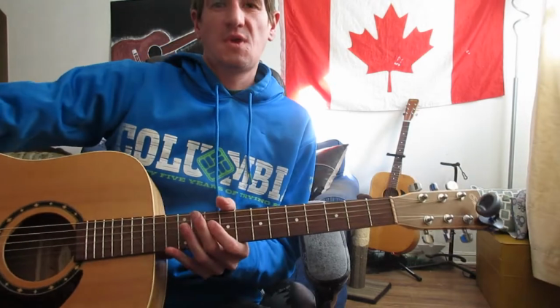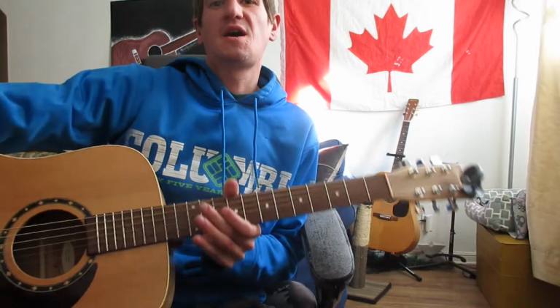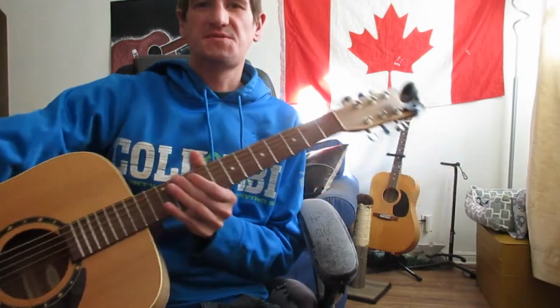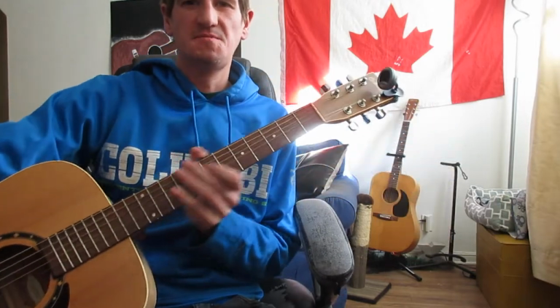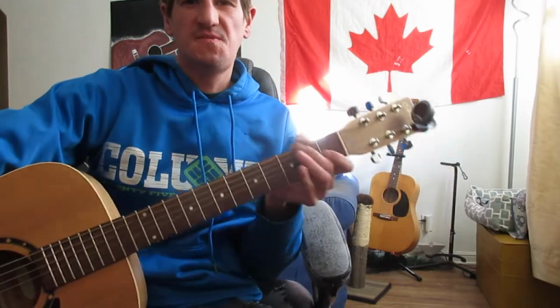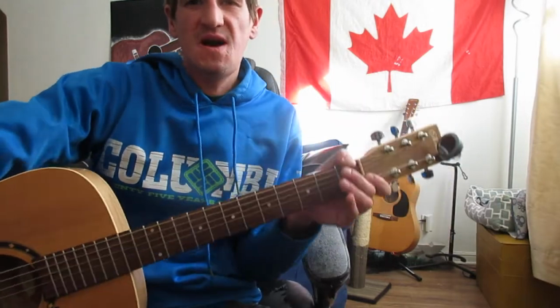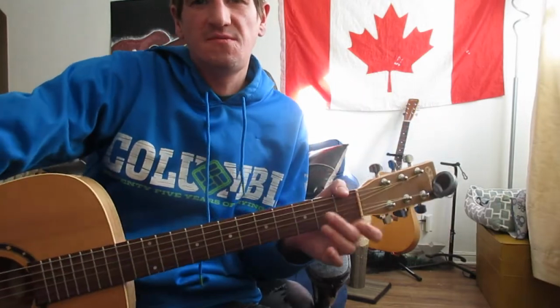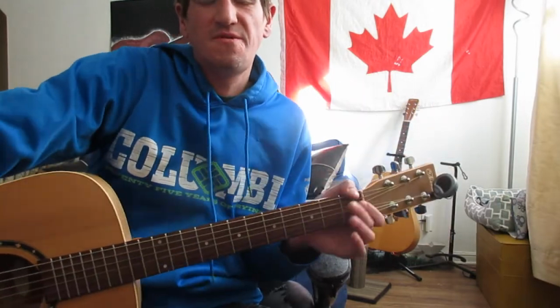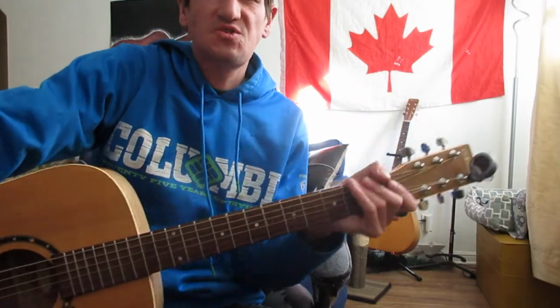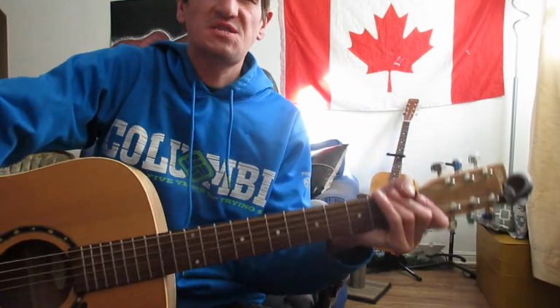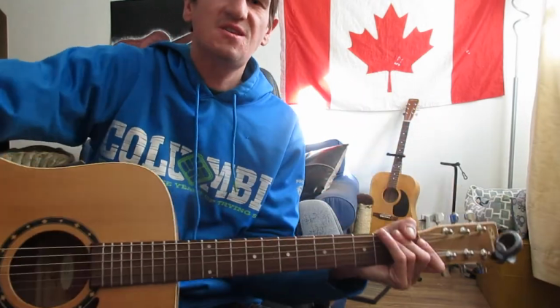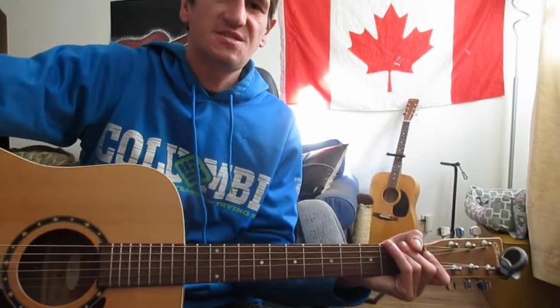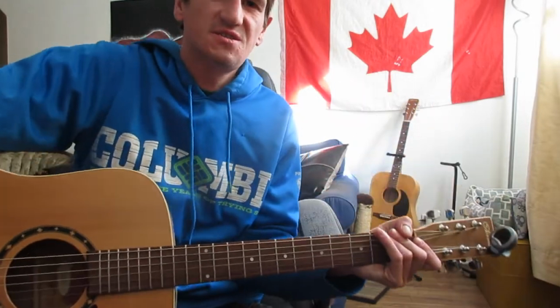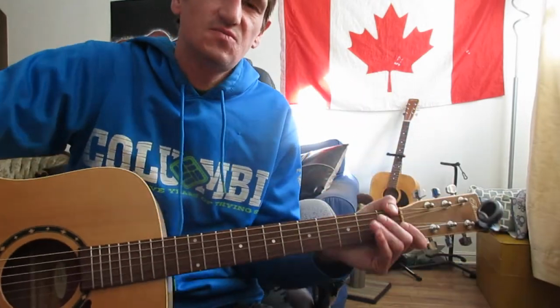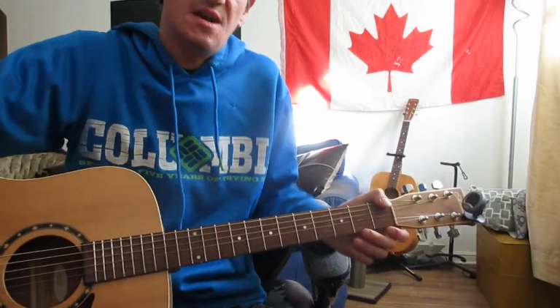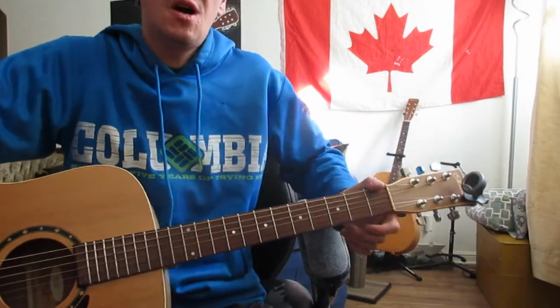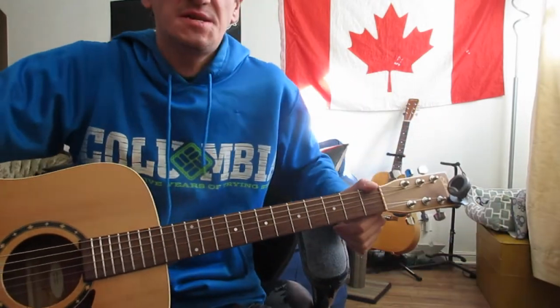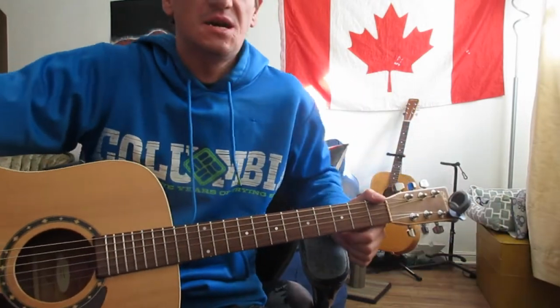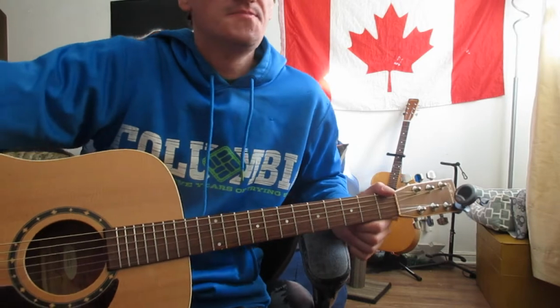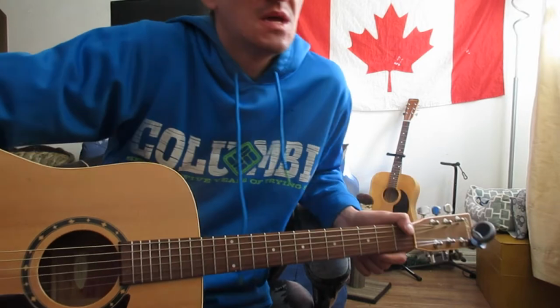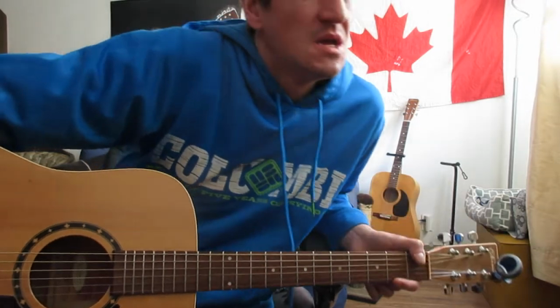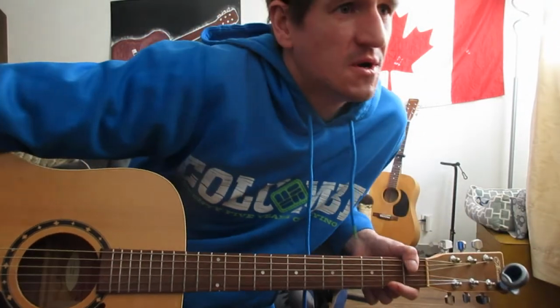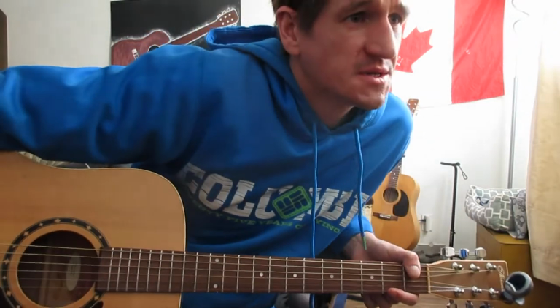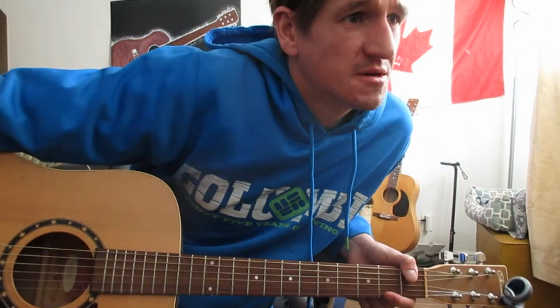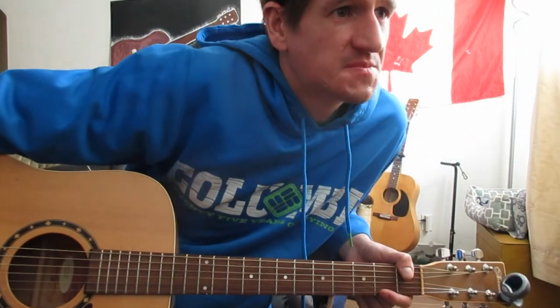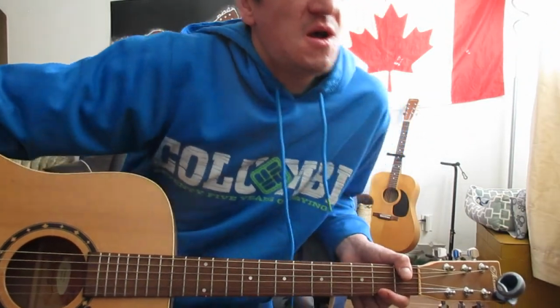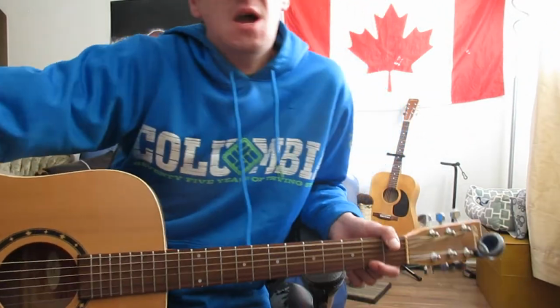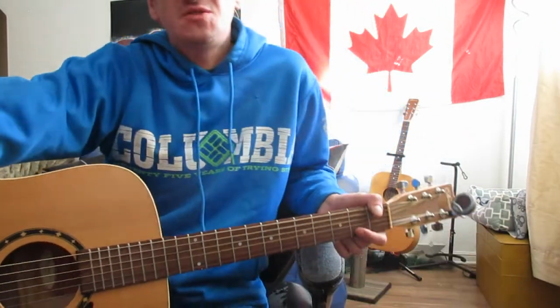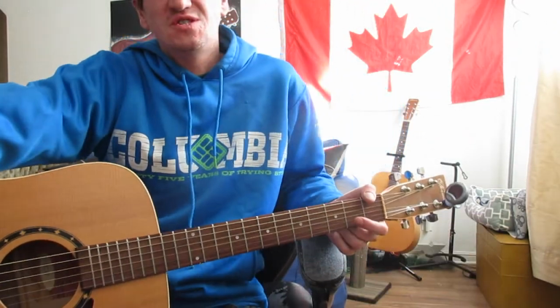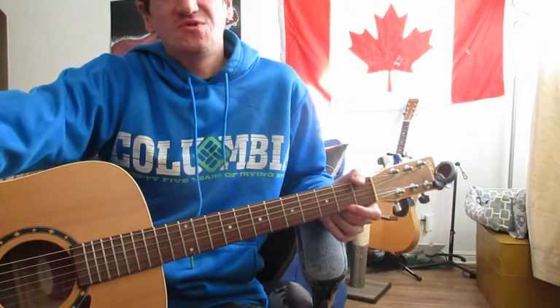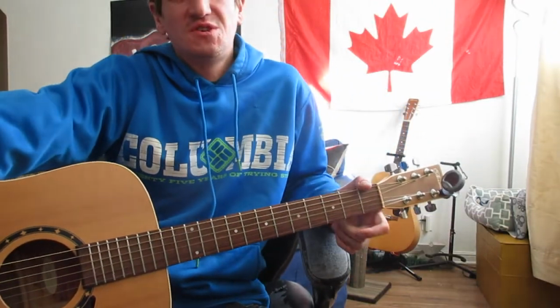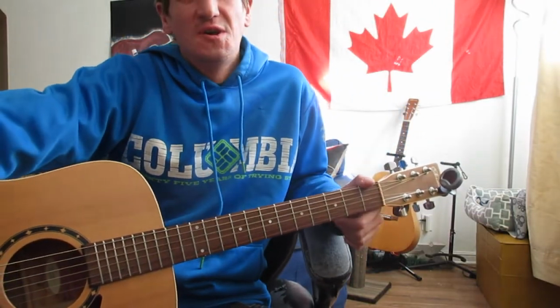Hey guys, what's up? JP back with another Acoustic Guitar Lessons. This time we've got 'Respond' by Travis Green — really good one.